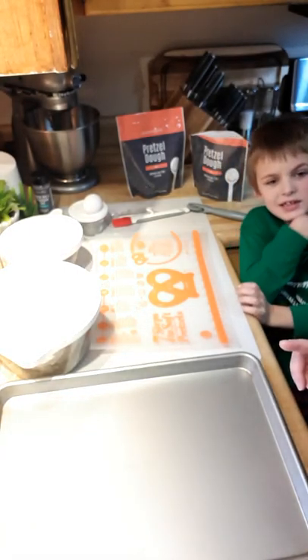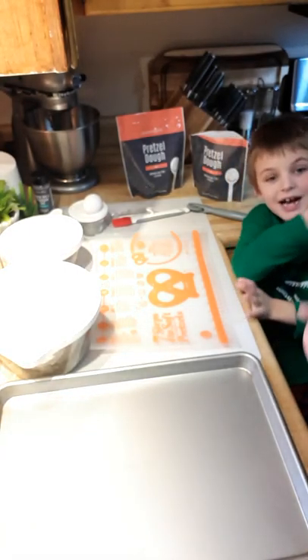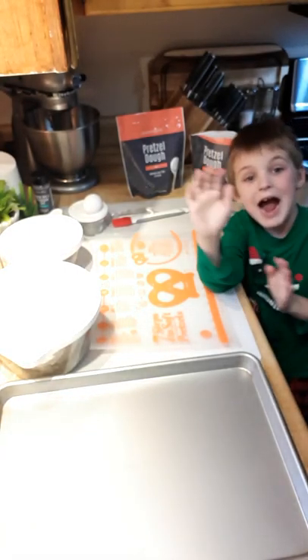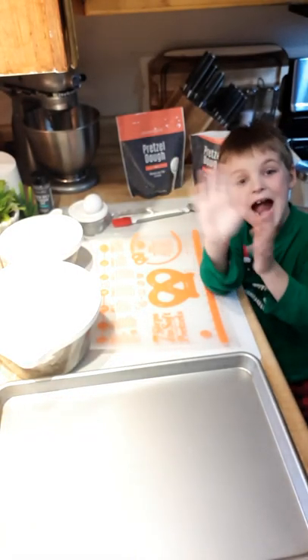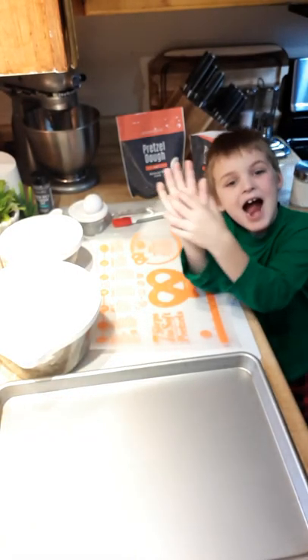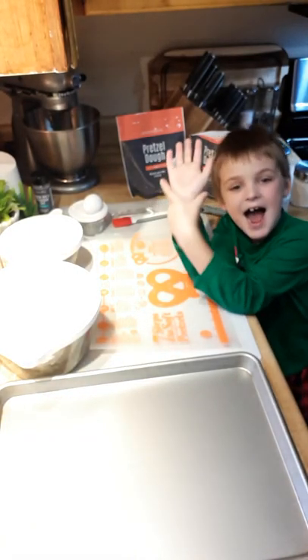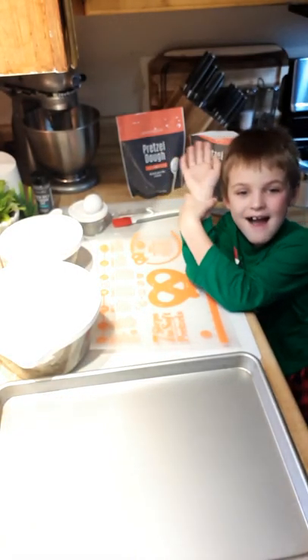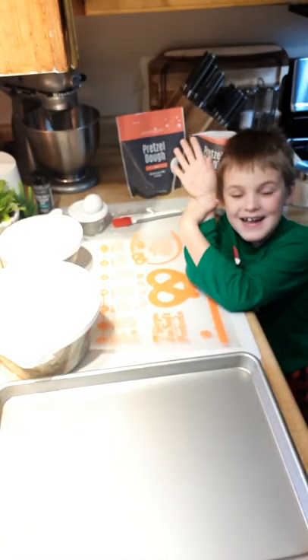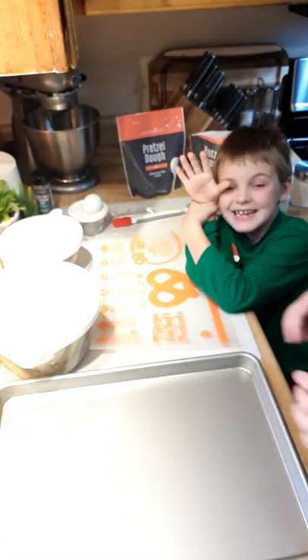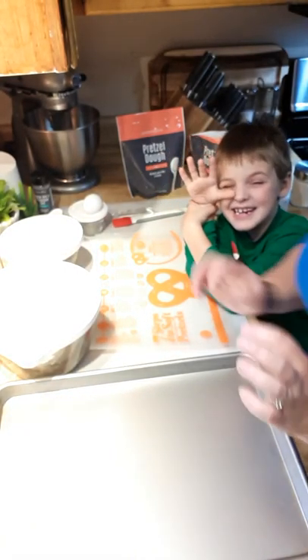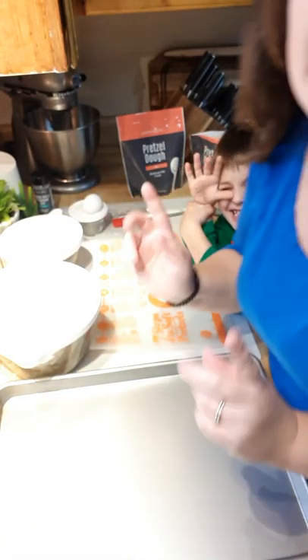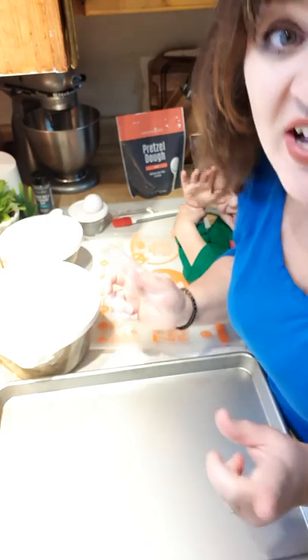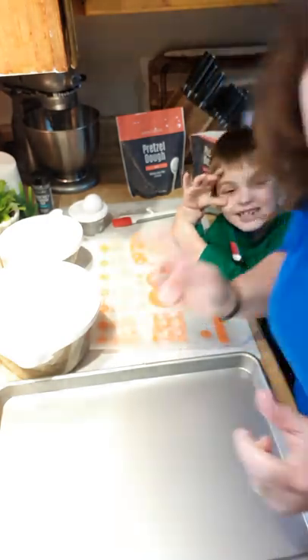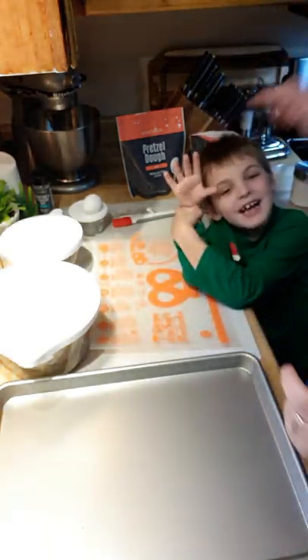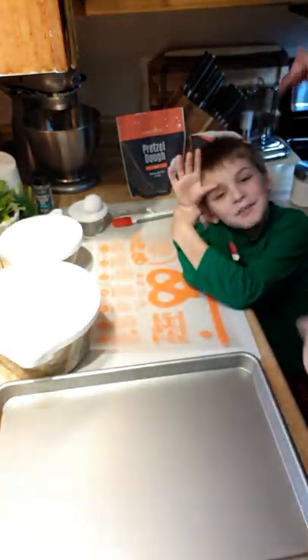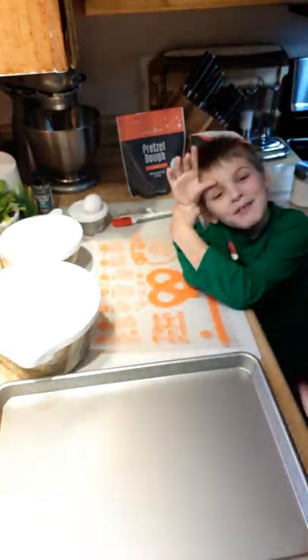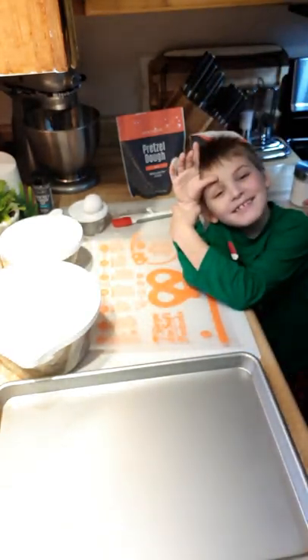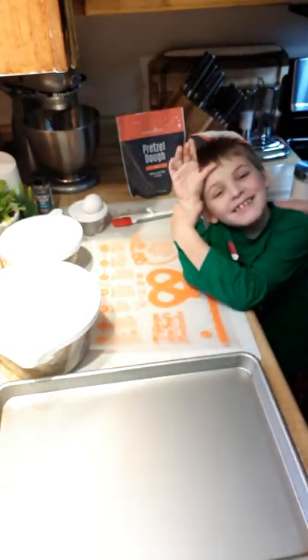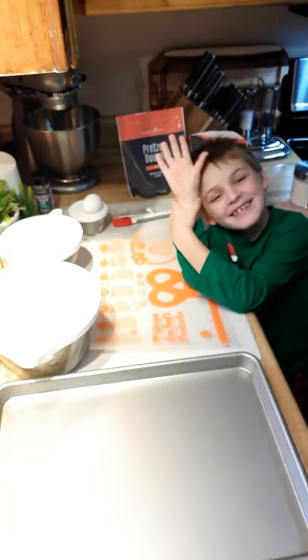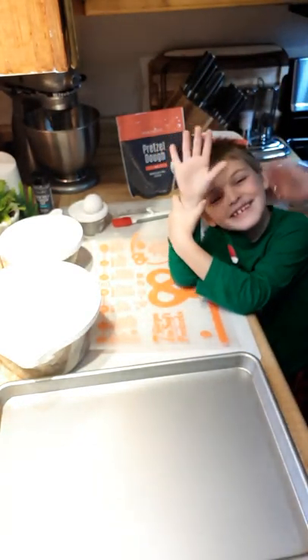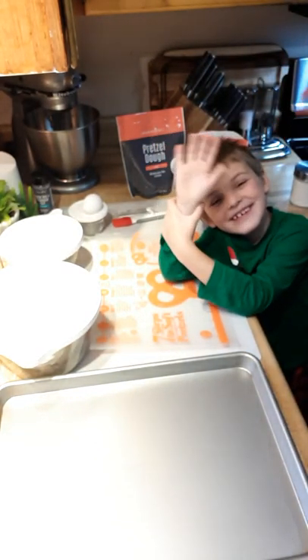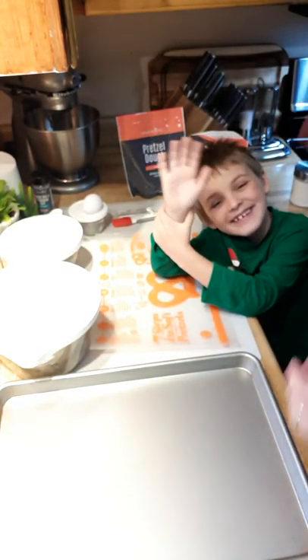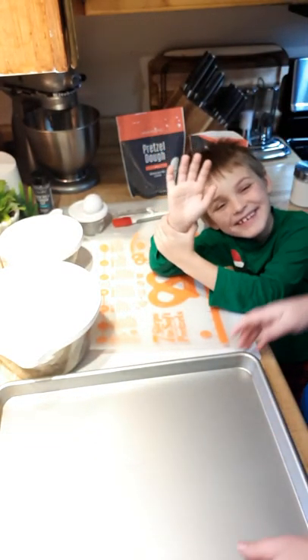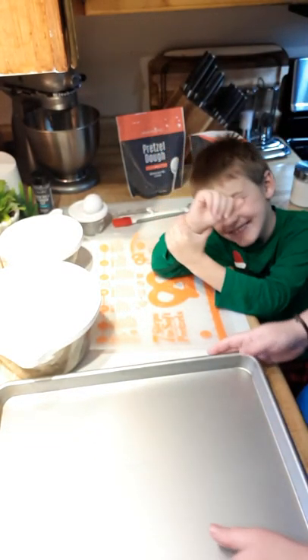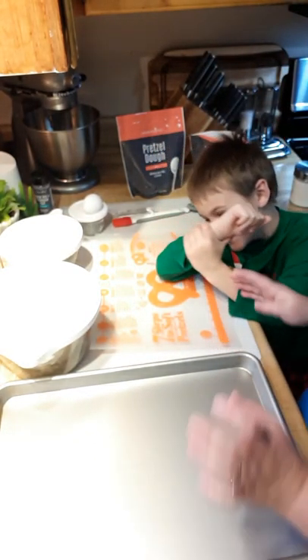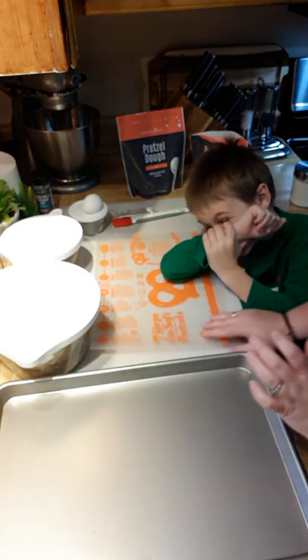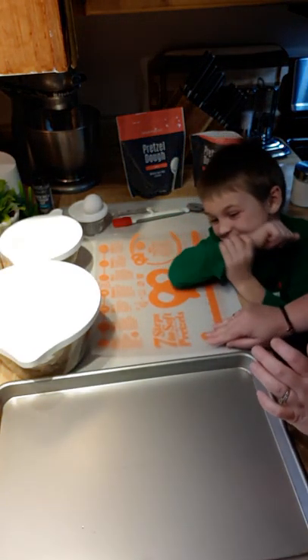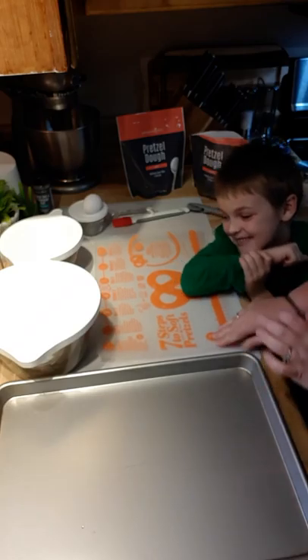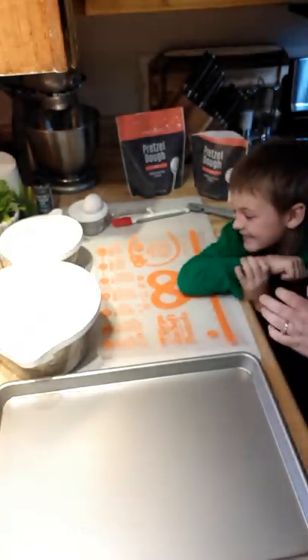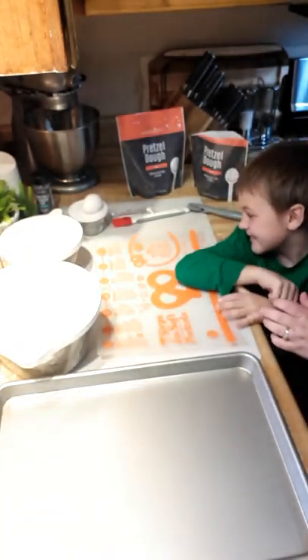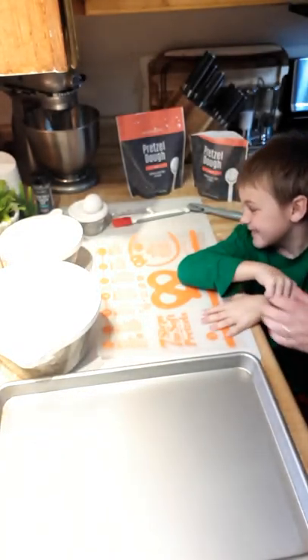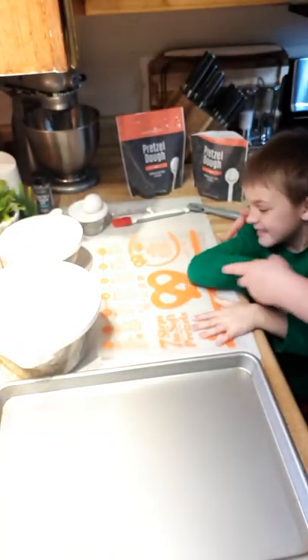Hi everybody! It's me, Shawna, and your favorite young pampered chef, Boston. Alright, let's do this. Boston, tell everybody what we're making today.